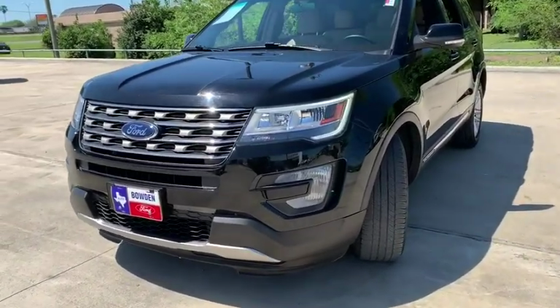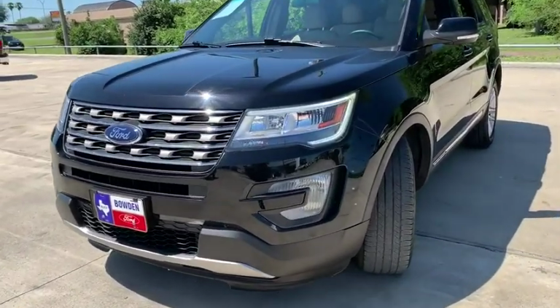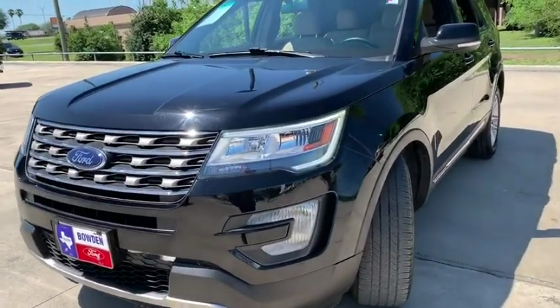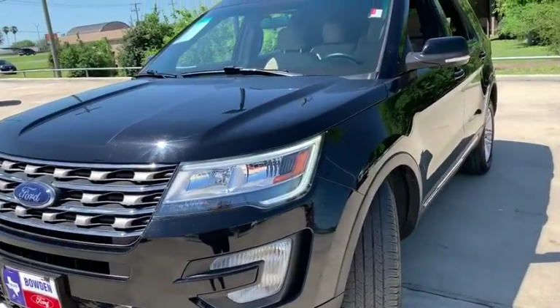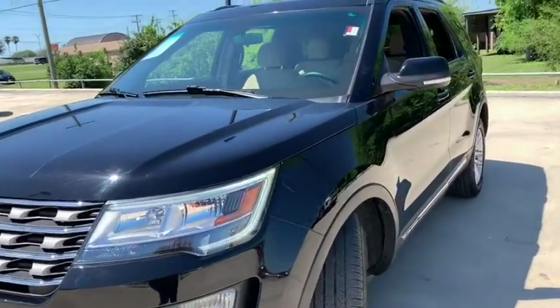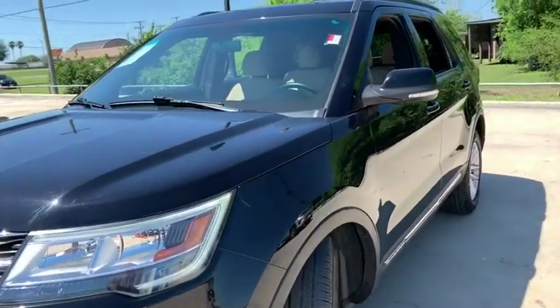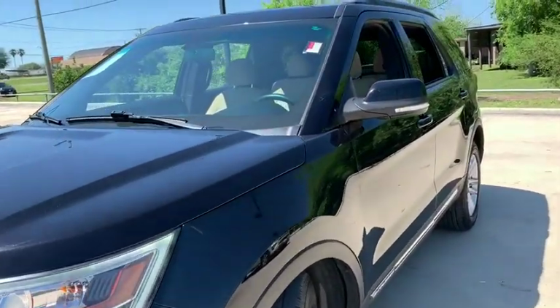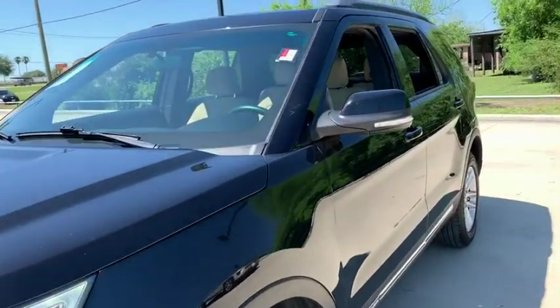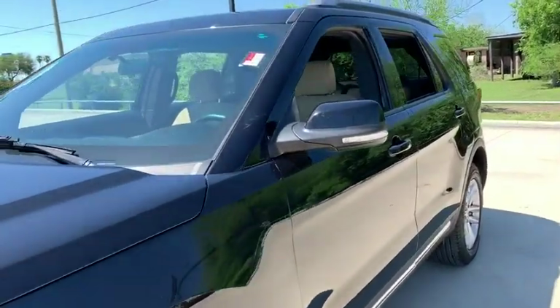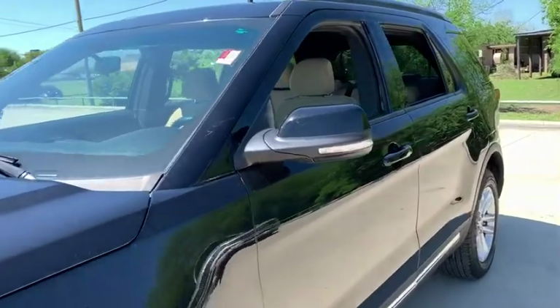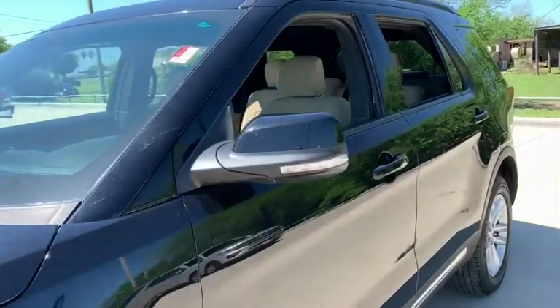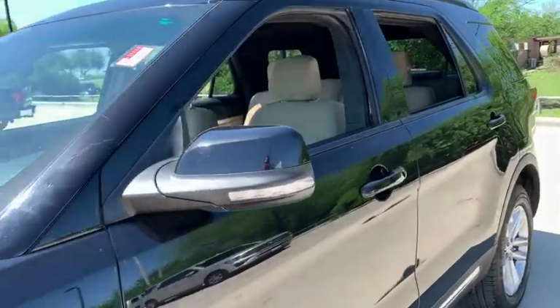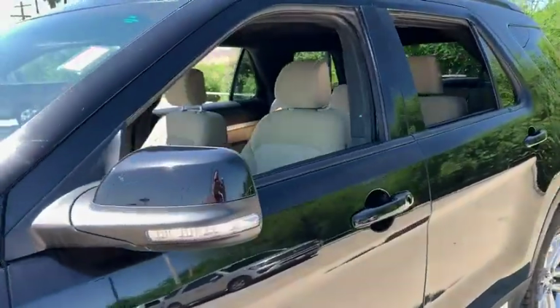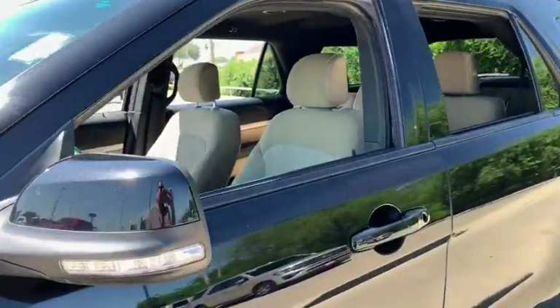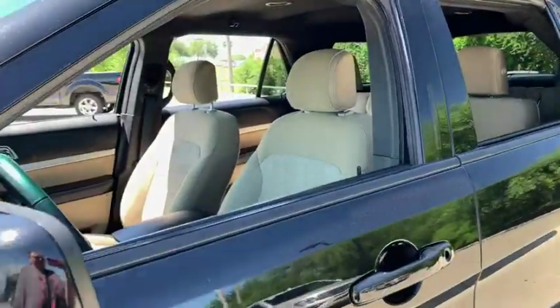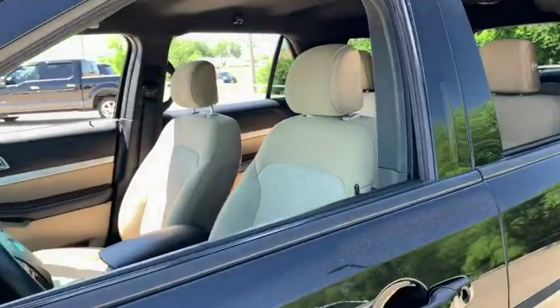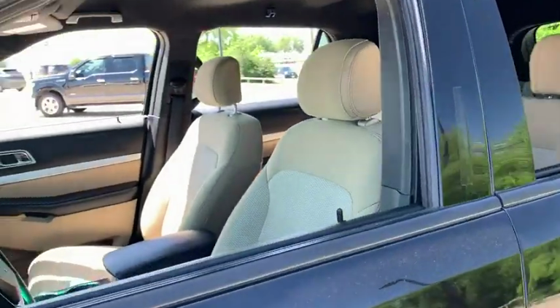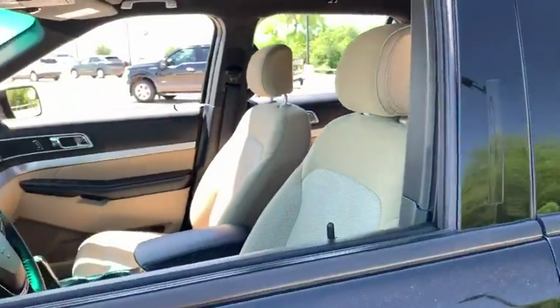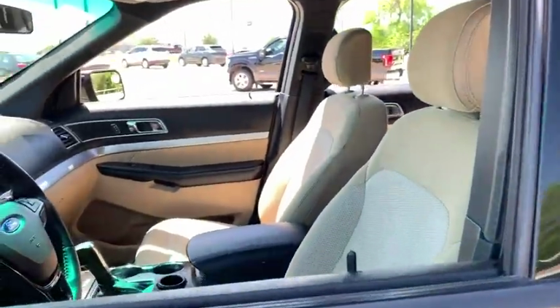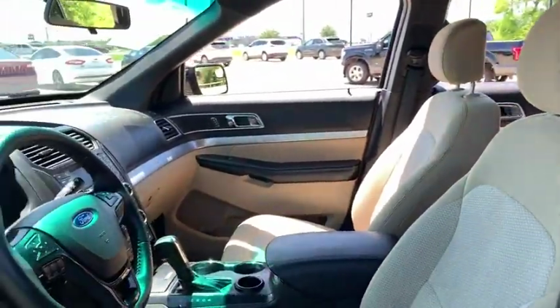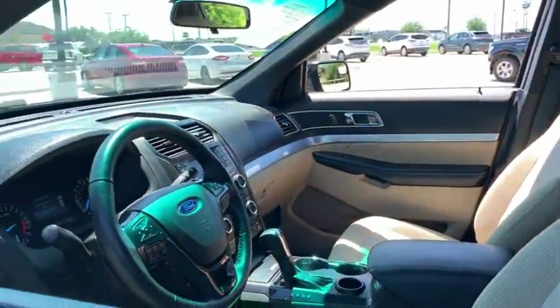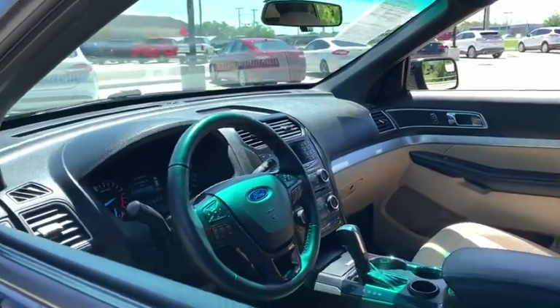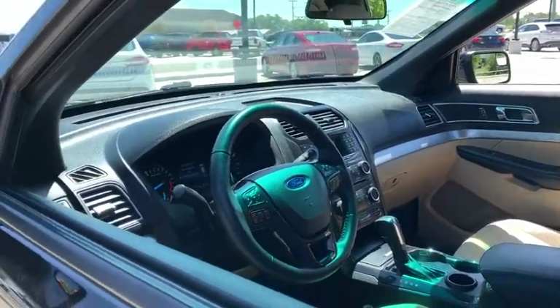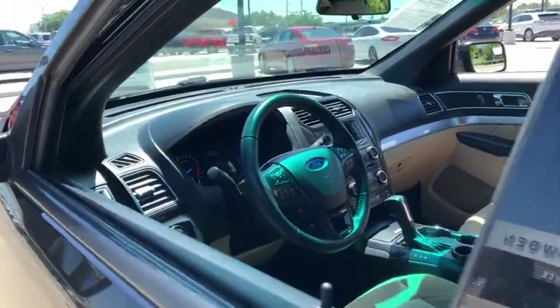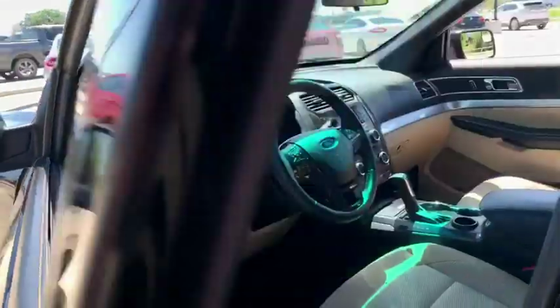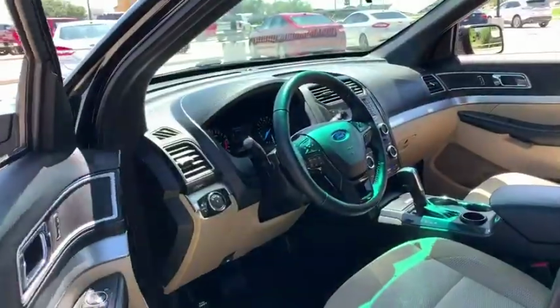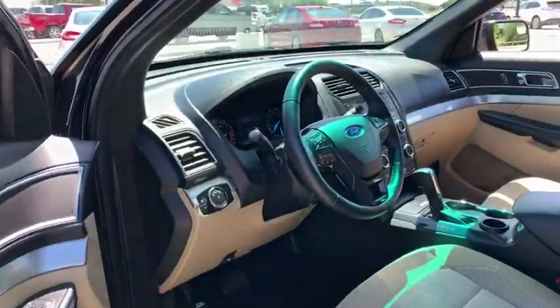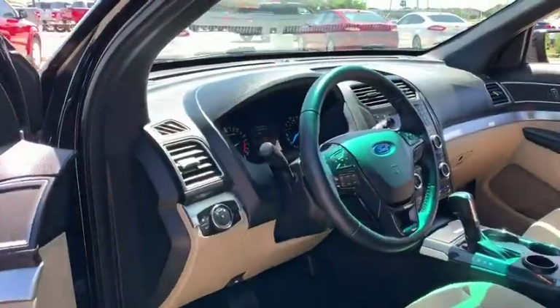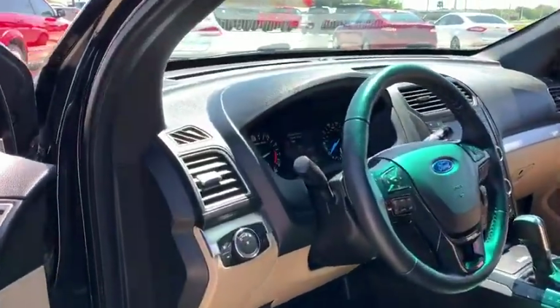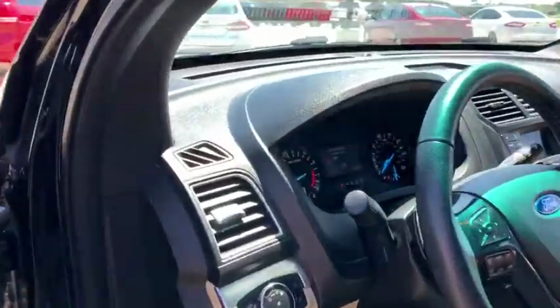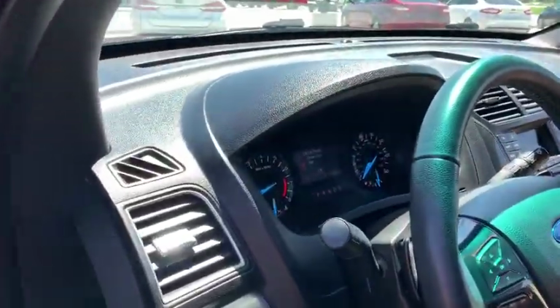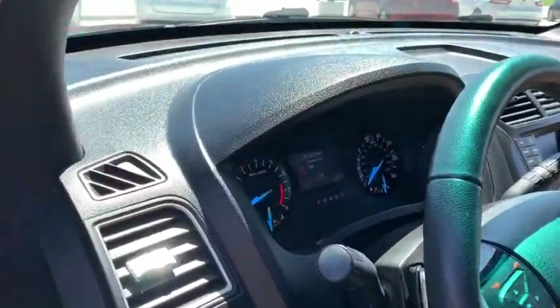Here are some of this vehicle's great options: backup camera, anti-lock braking system, steering wheel audio controls, keyless entry, stability control, traction control, power passenger seat, Bluetooth.